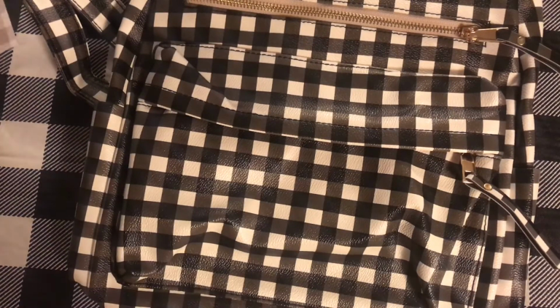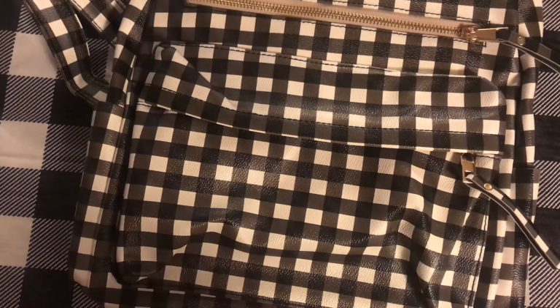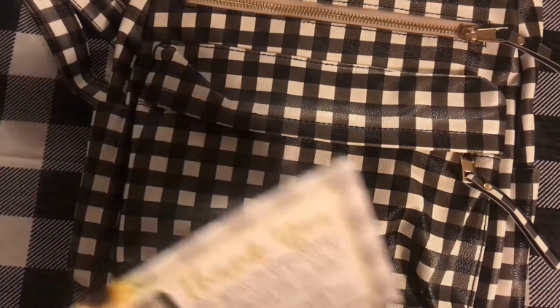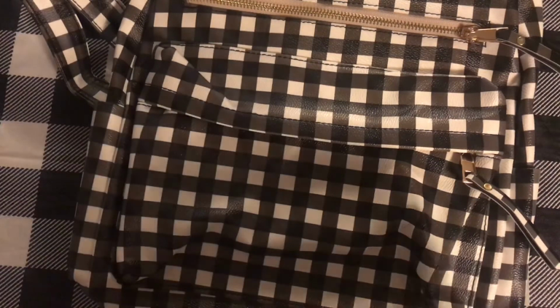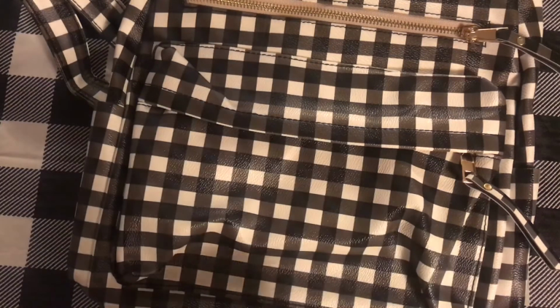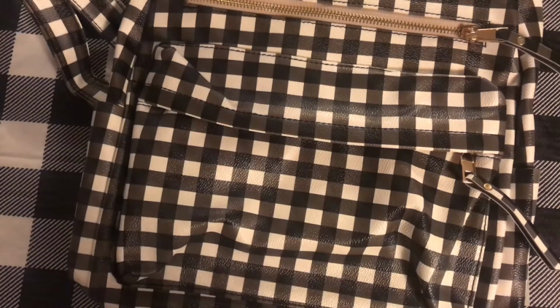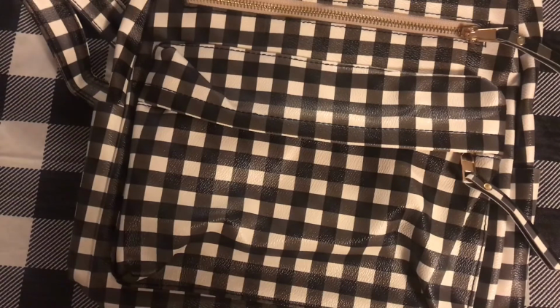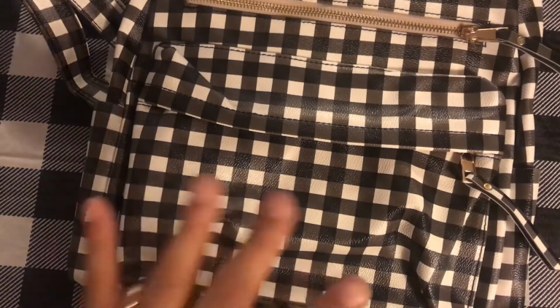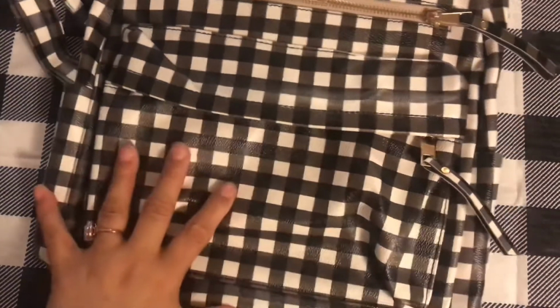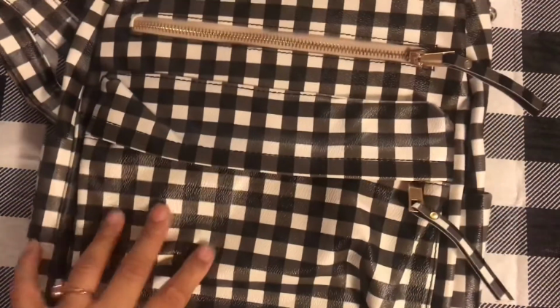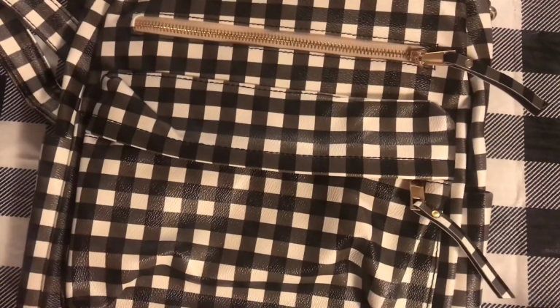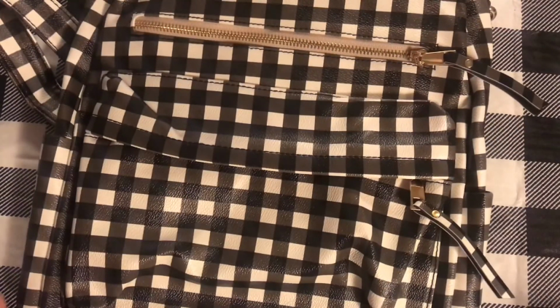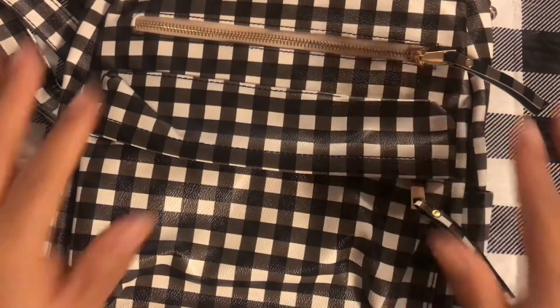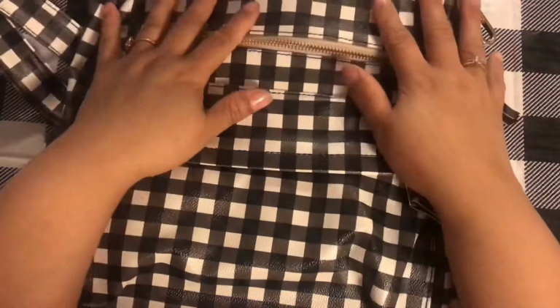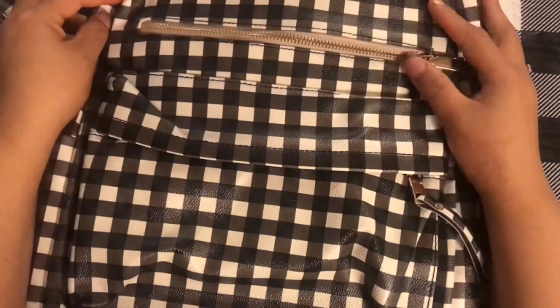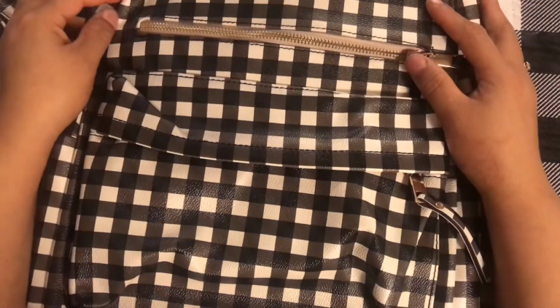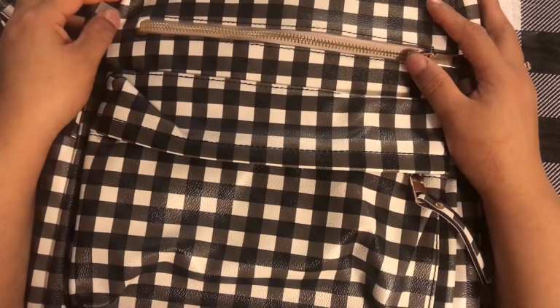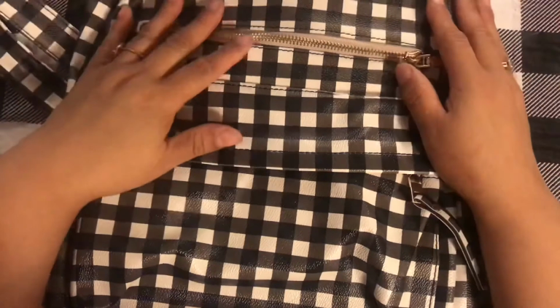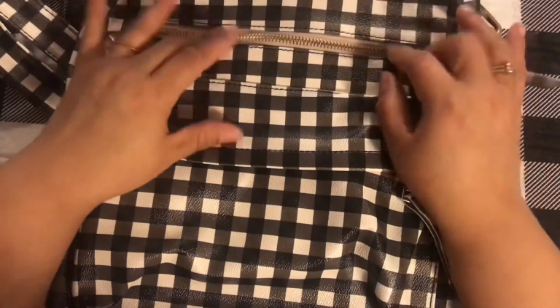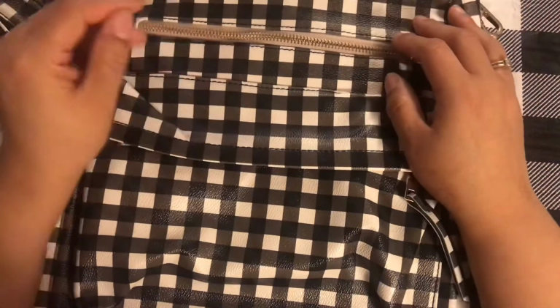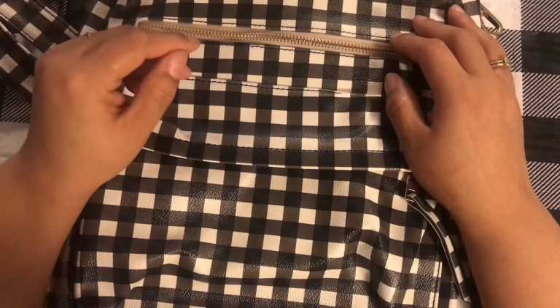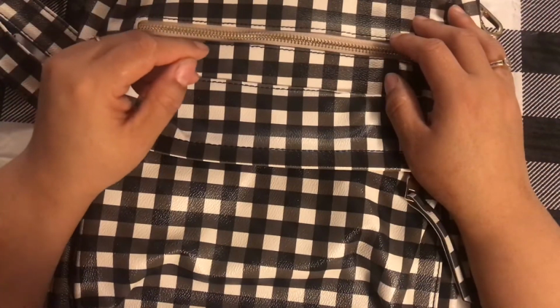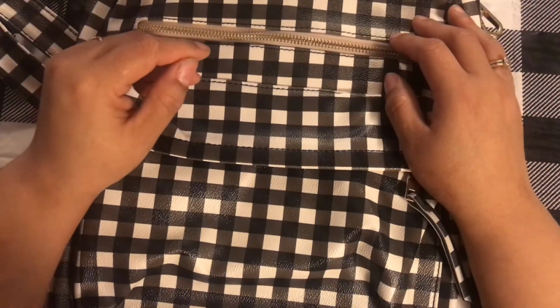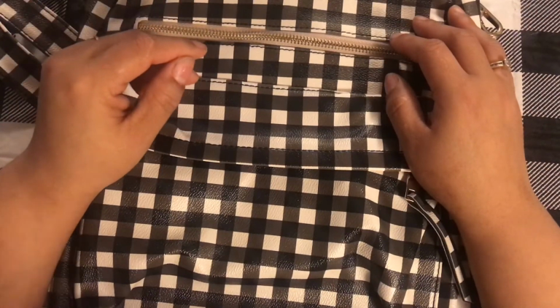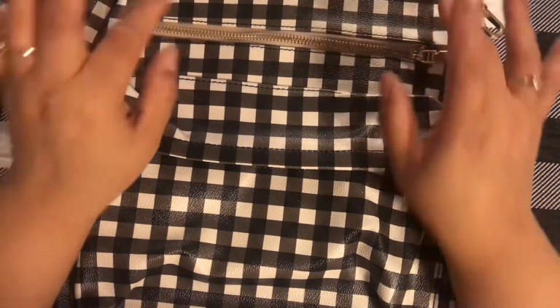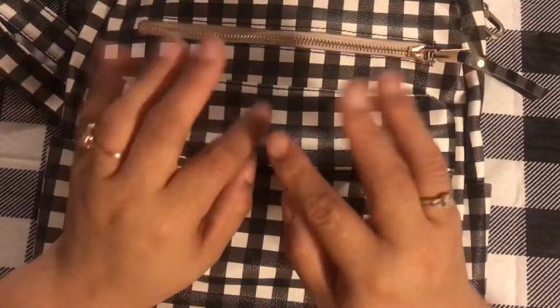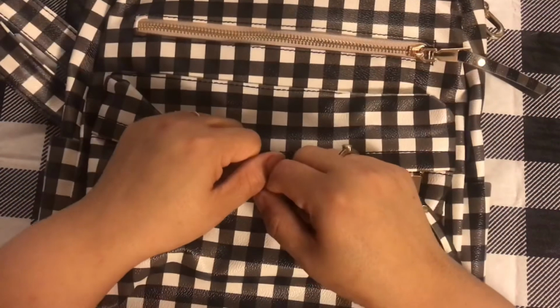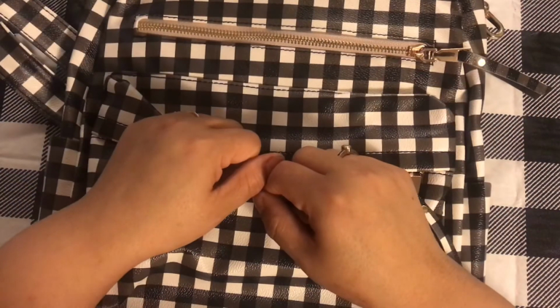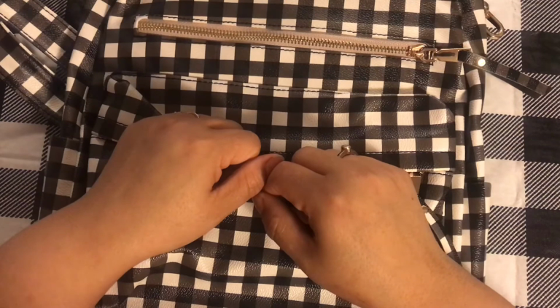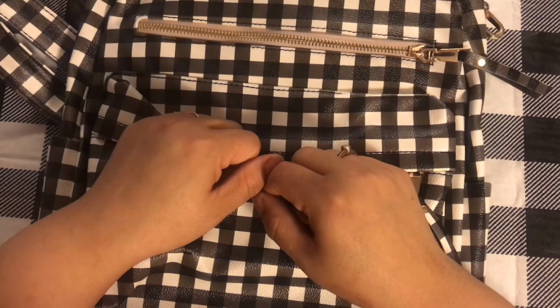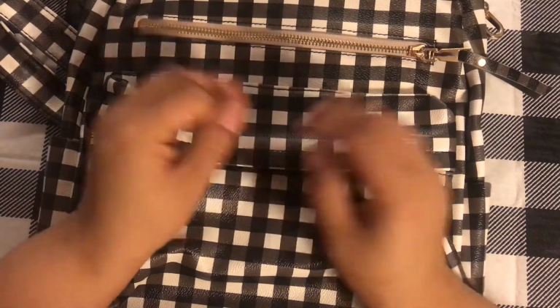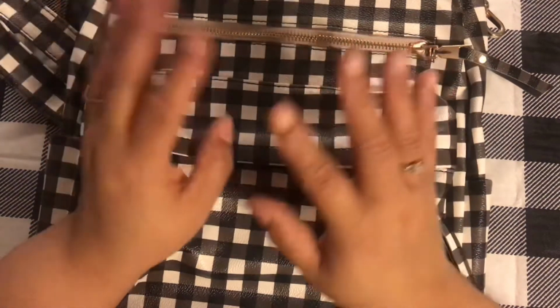That's it guys, that's all I have for you today. I told you it was going to be a quick one. Let me know if you like the buffalo check background. Thanks for watching and I will see you in the next video. Bye!